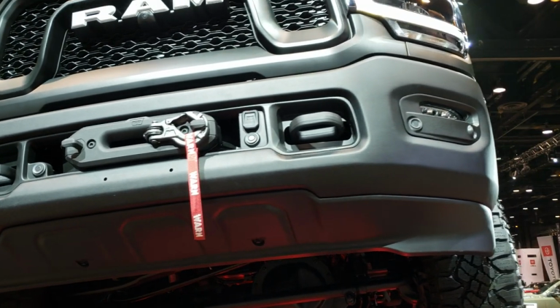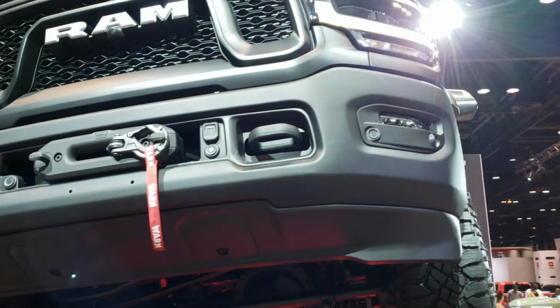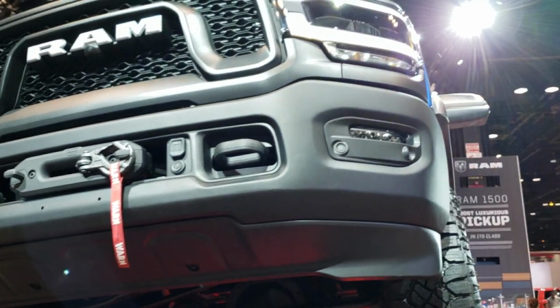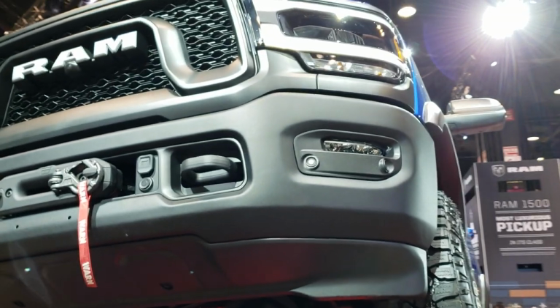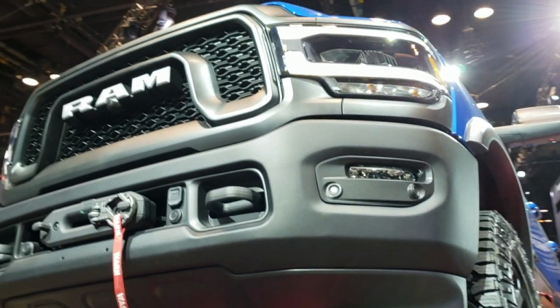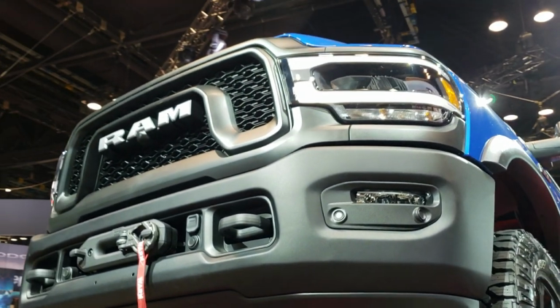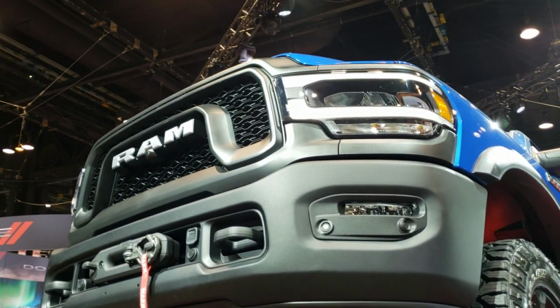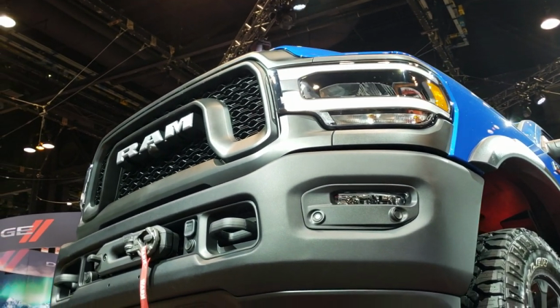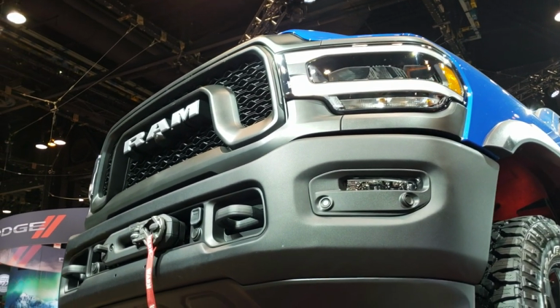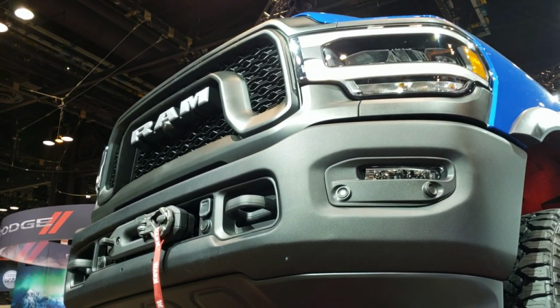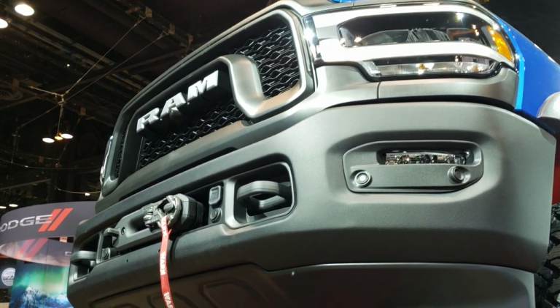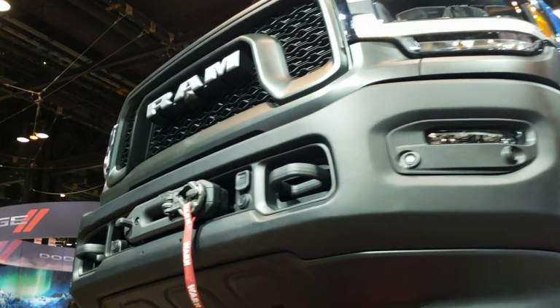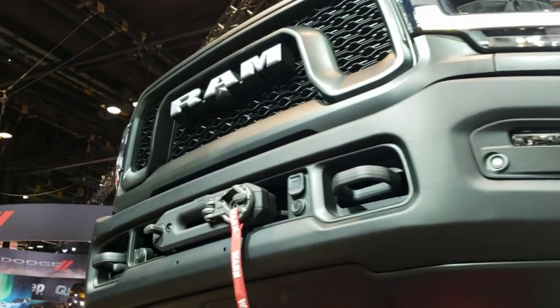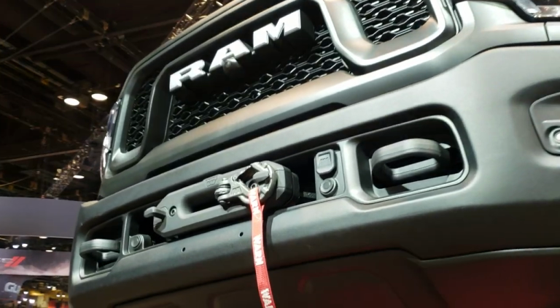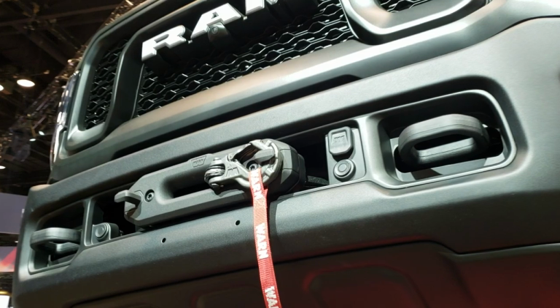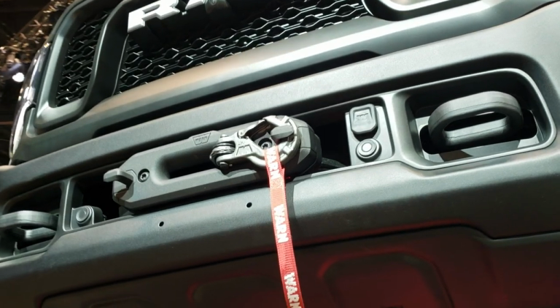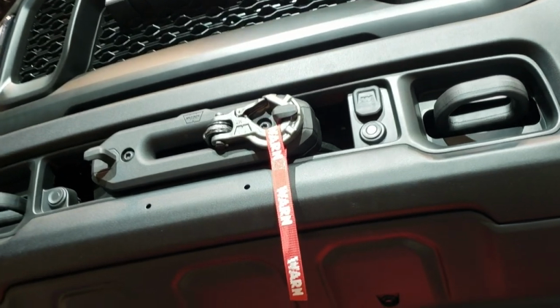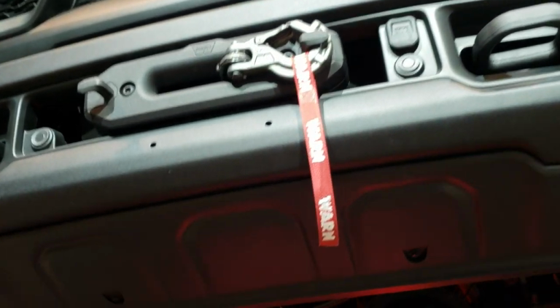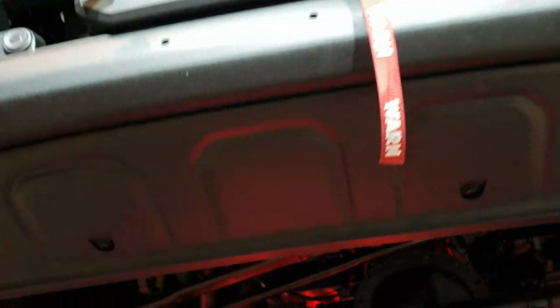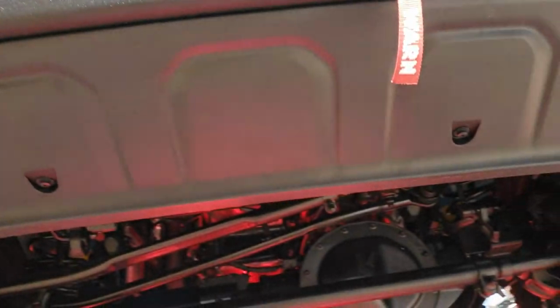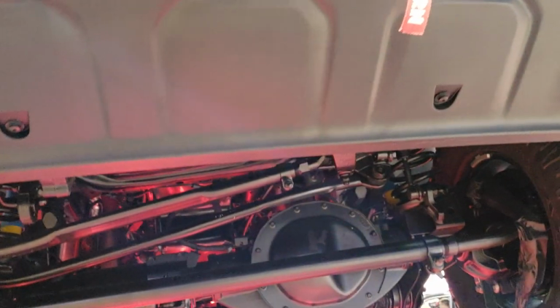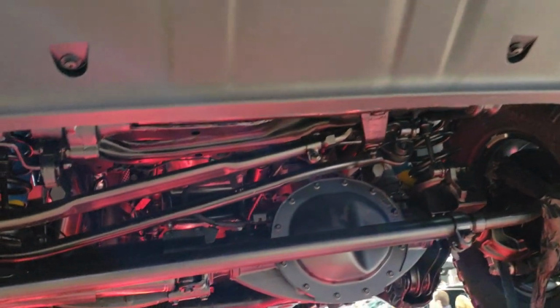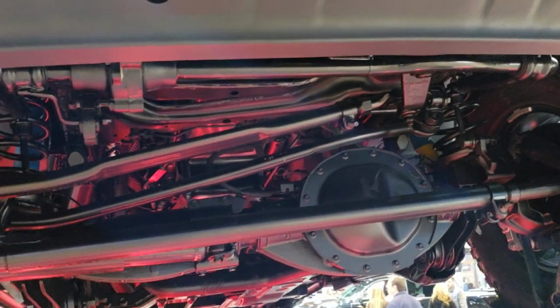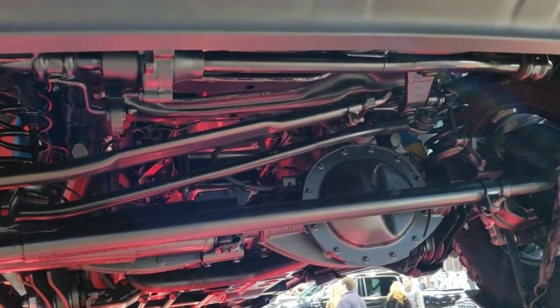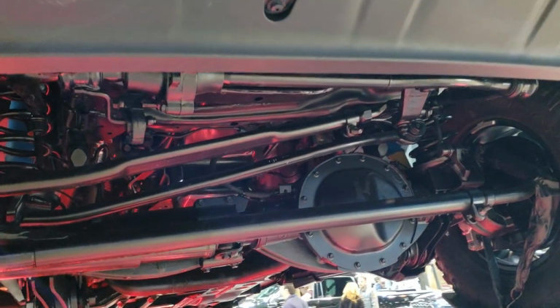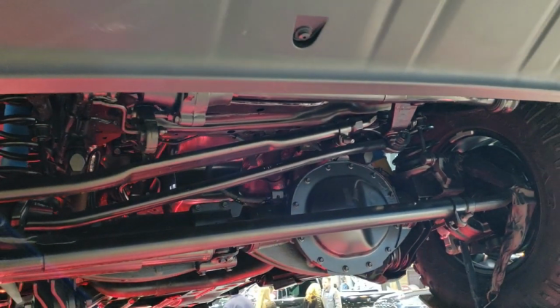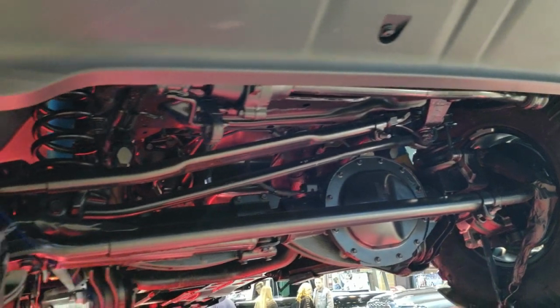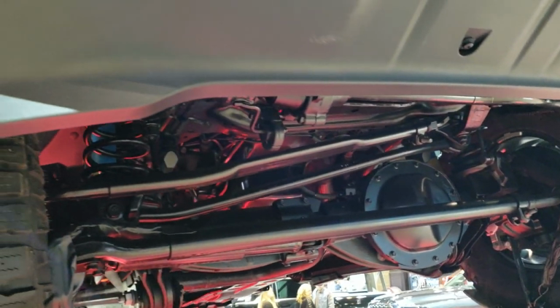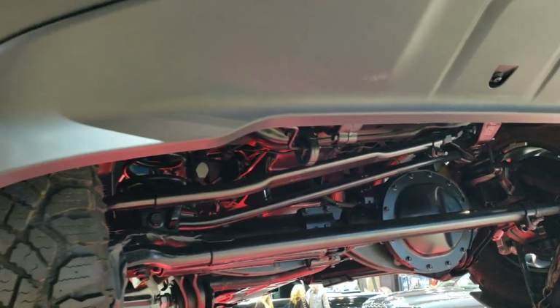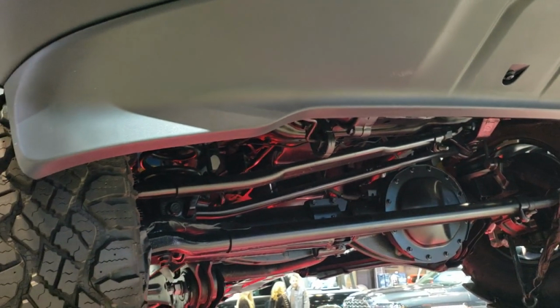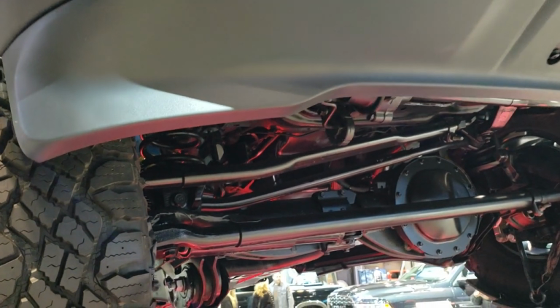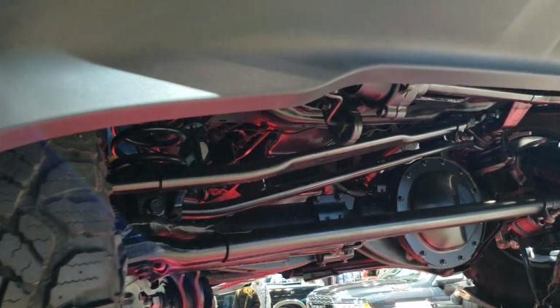It has the LED headlamps, the front bumper parking sensors, and the Warn winch. It's kind of nice when they got them up in the air — you can see everything underneath up close.